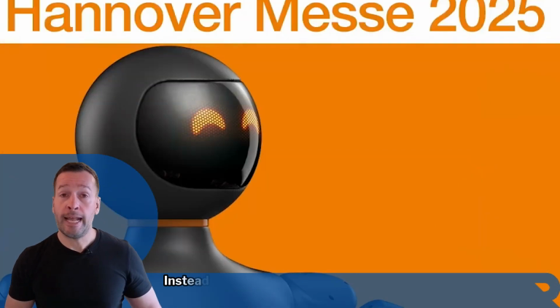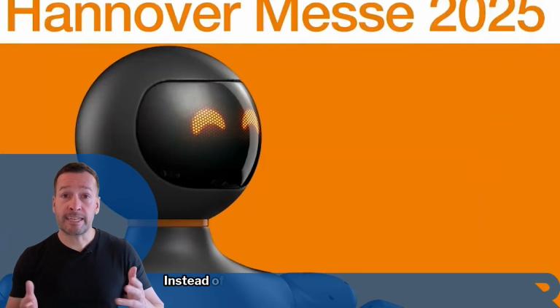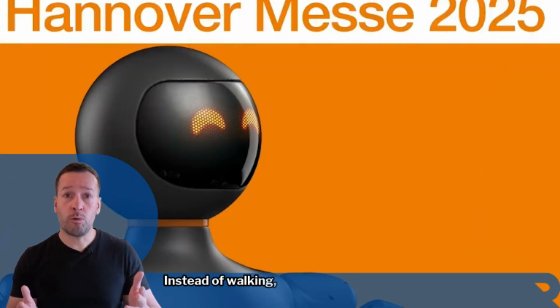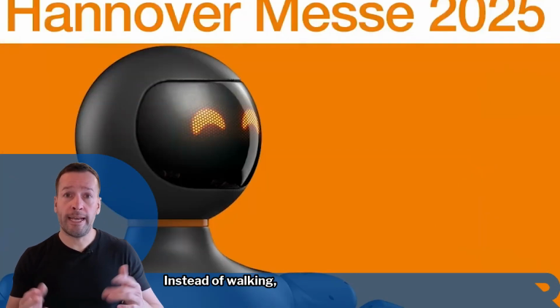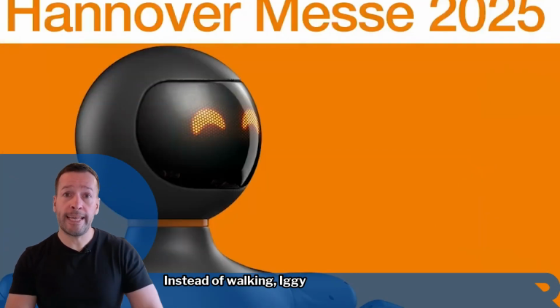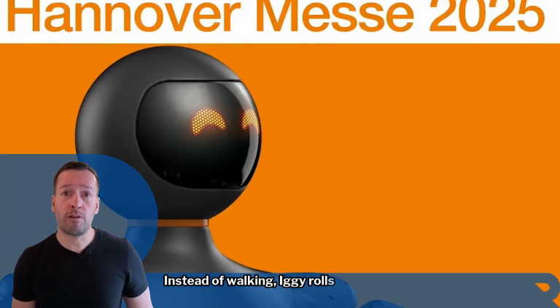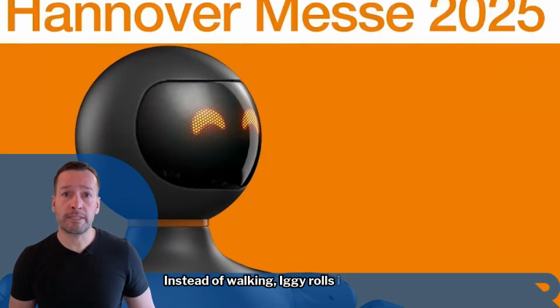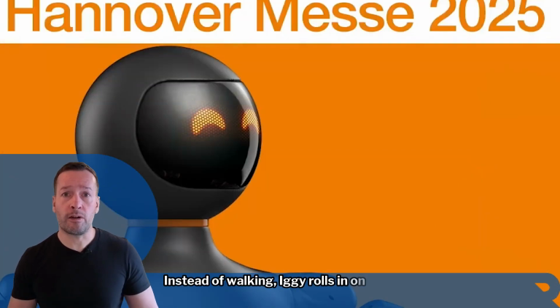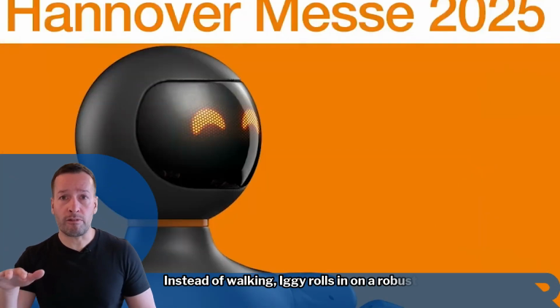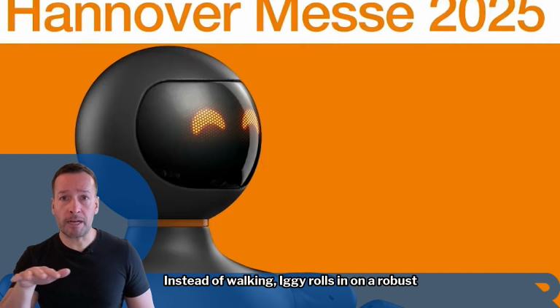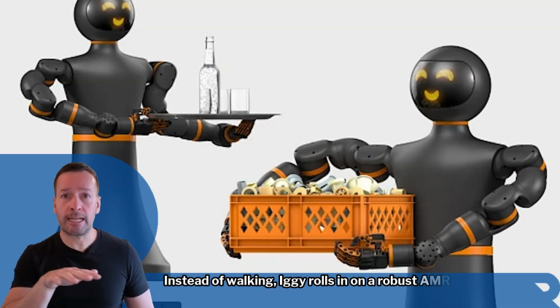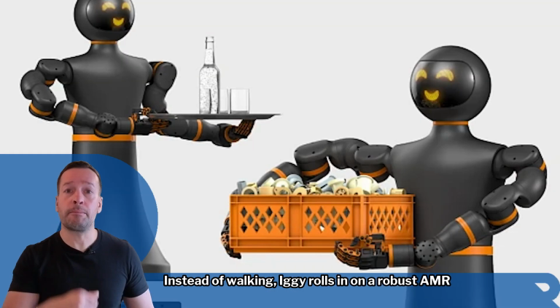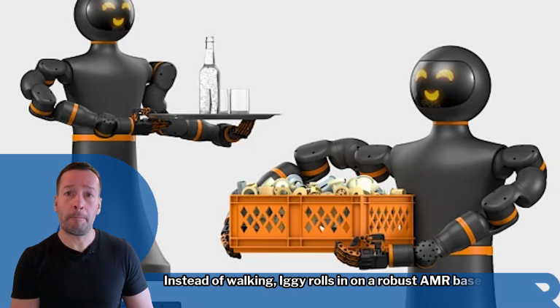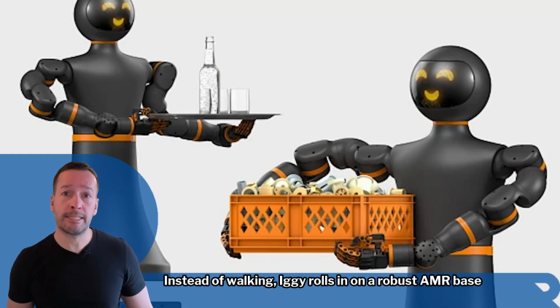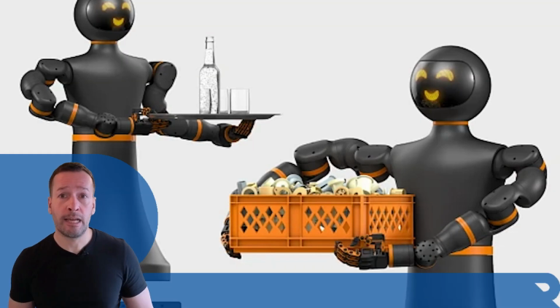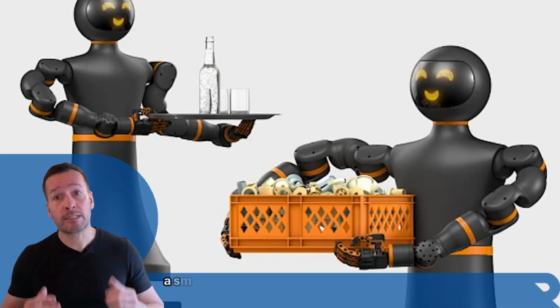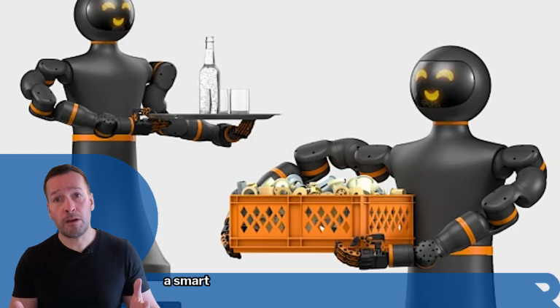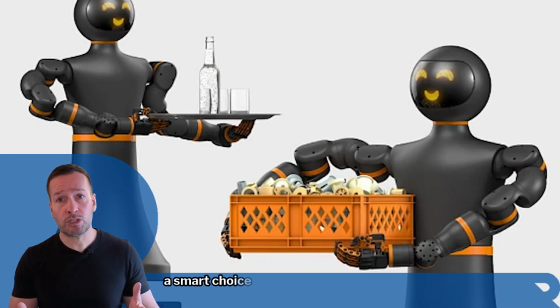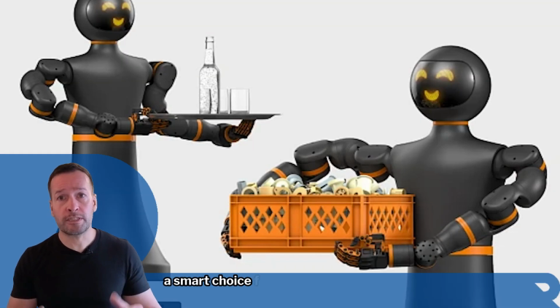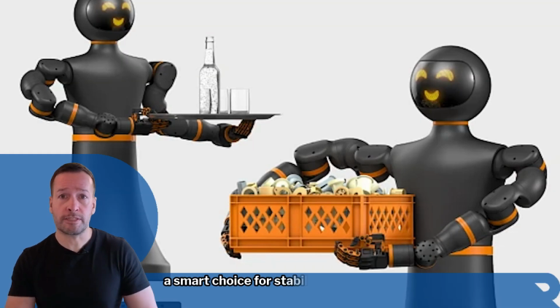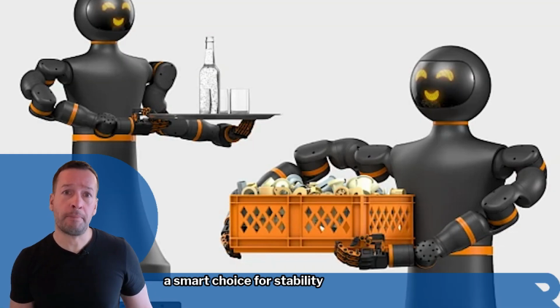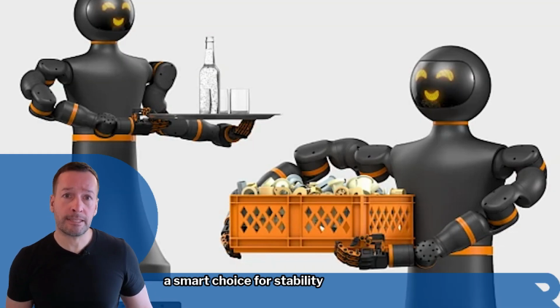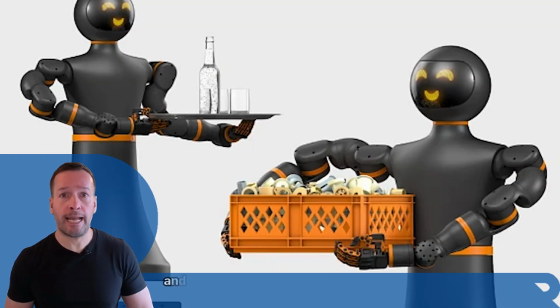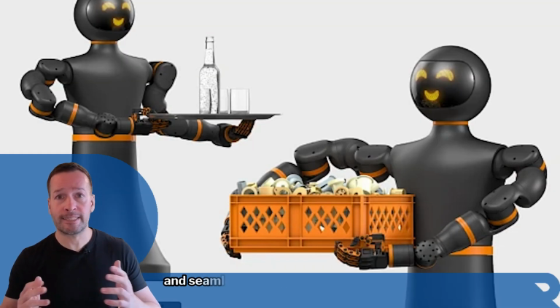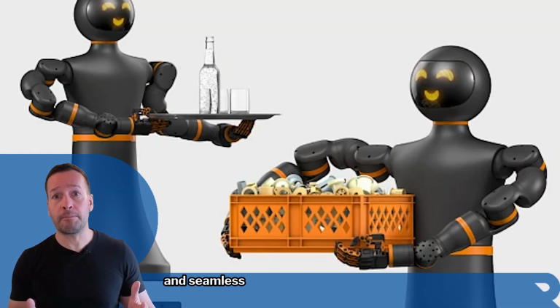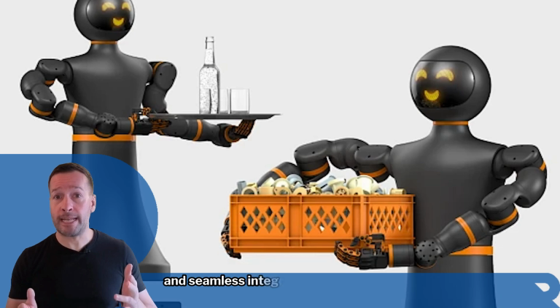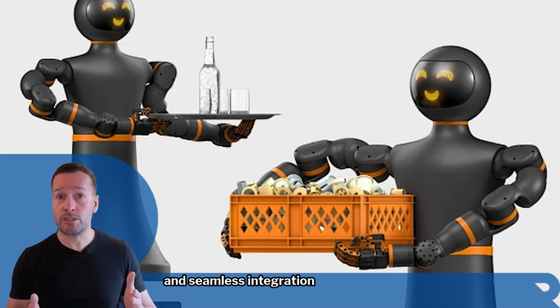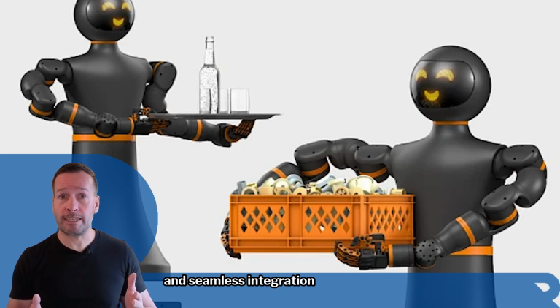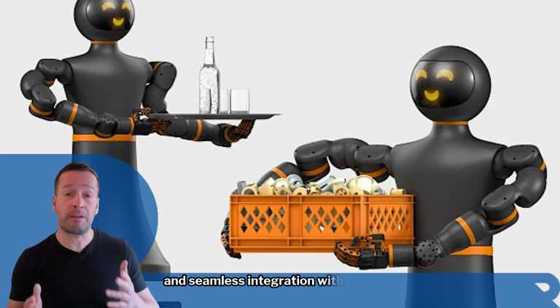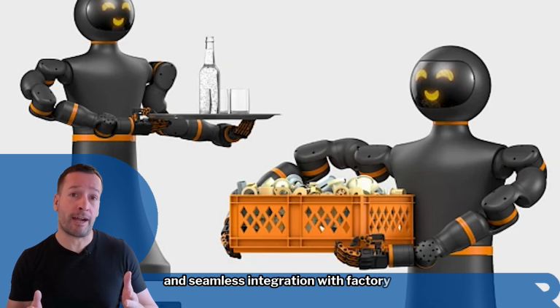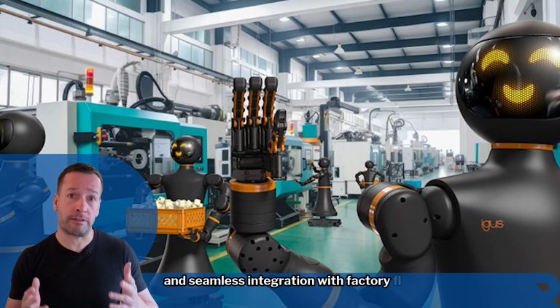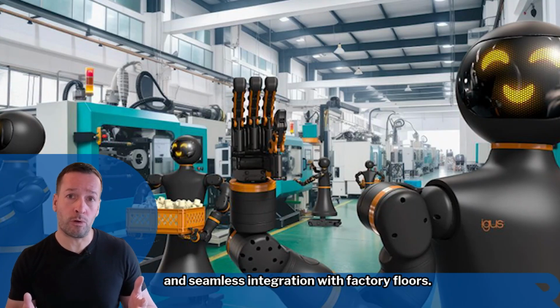Instead of walking, Iggy rolls in on a robust AMR base — a smart choice for stability and seamless integration with factory floors.